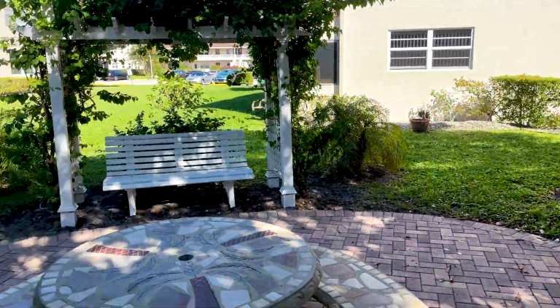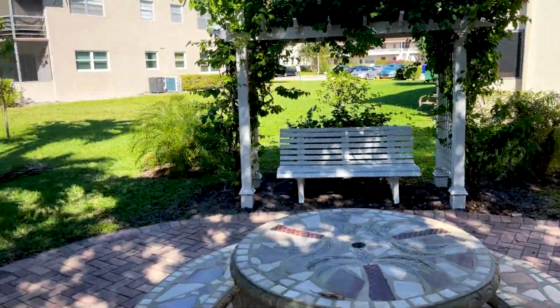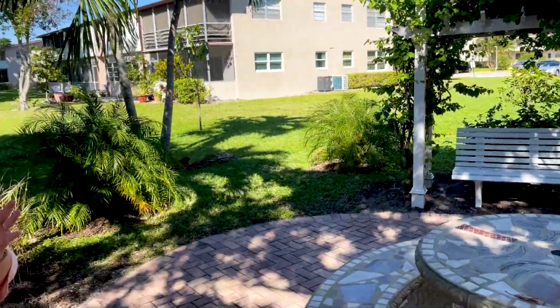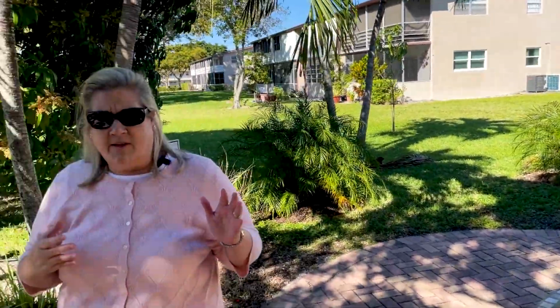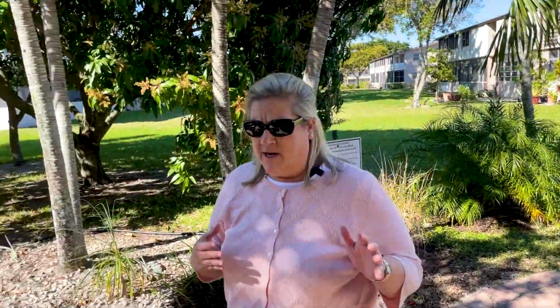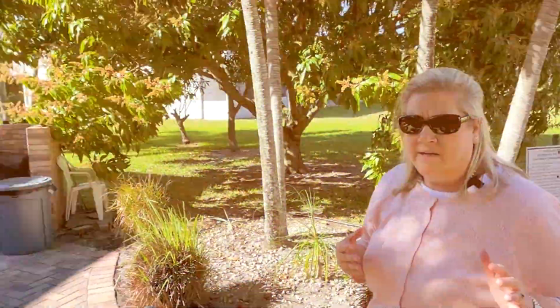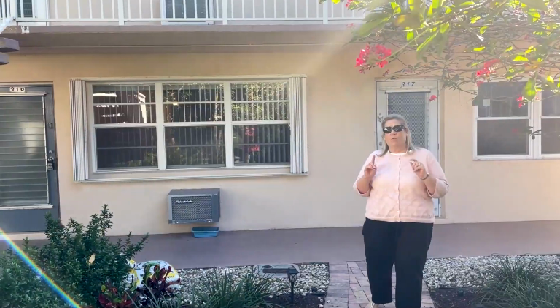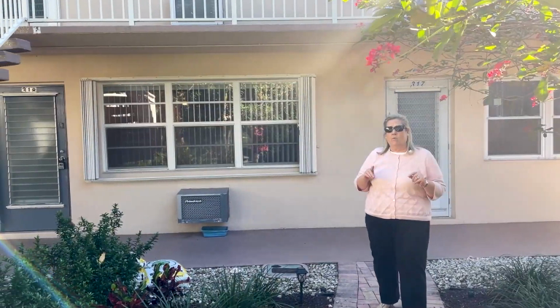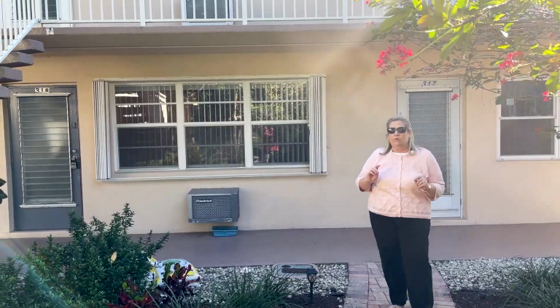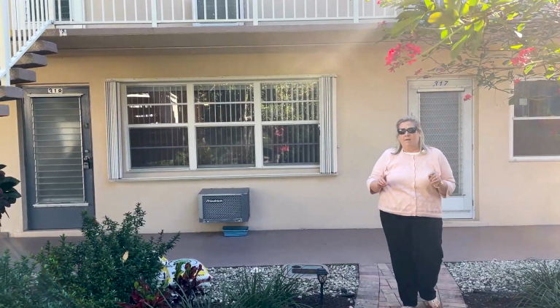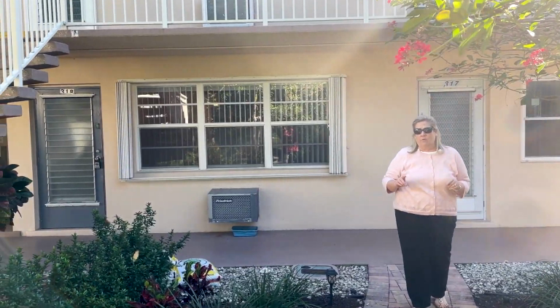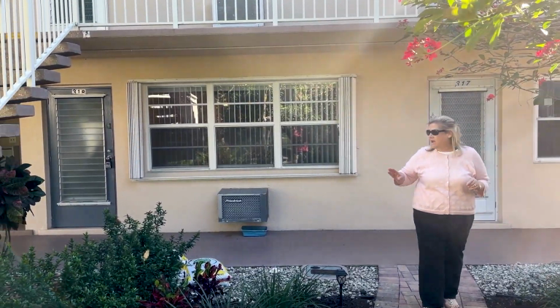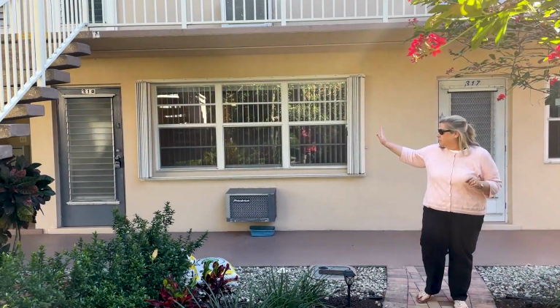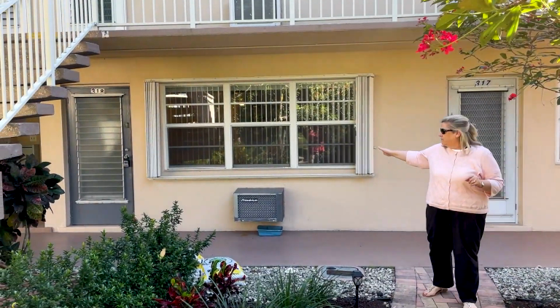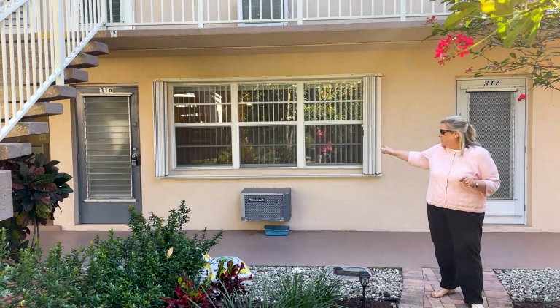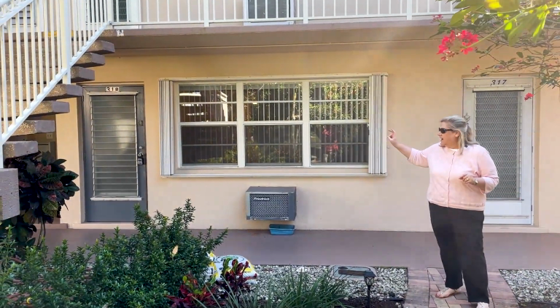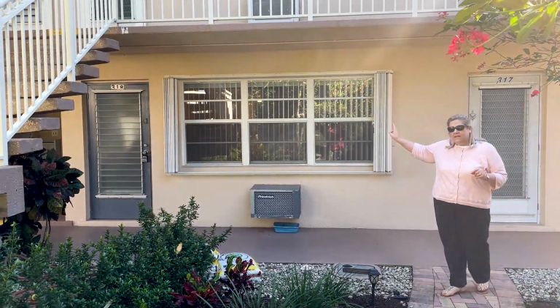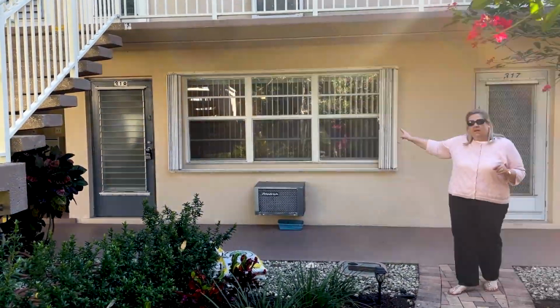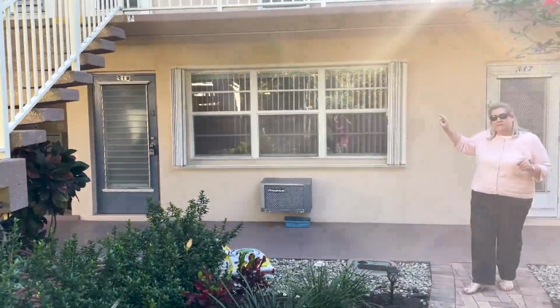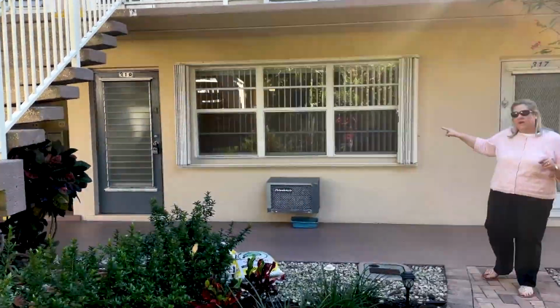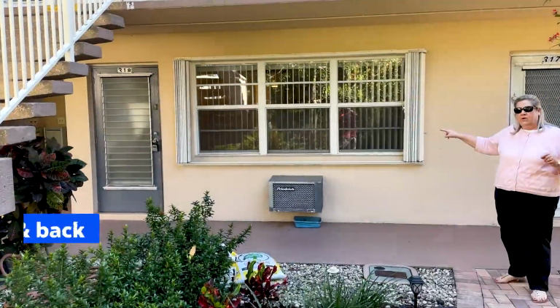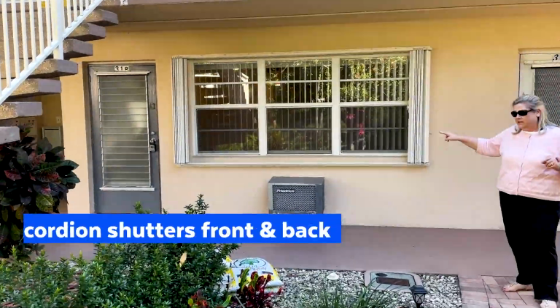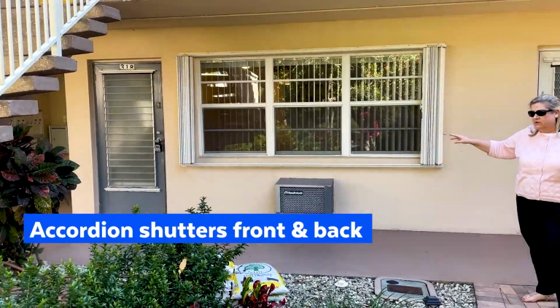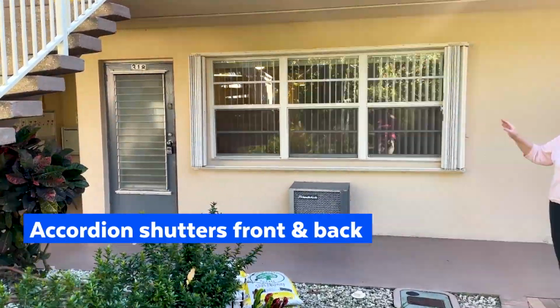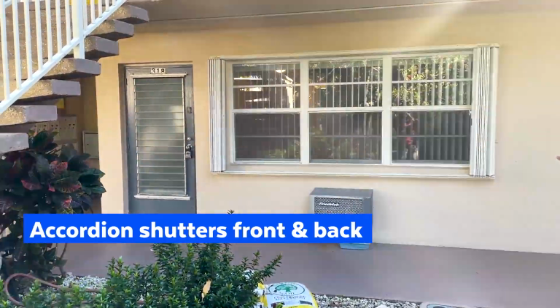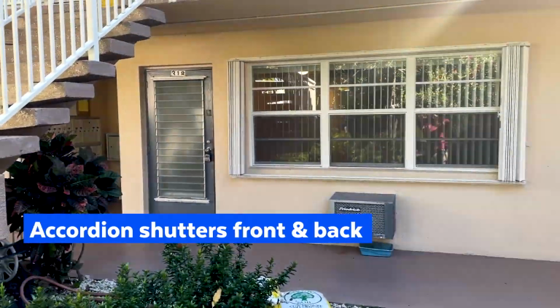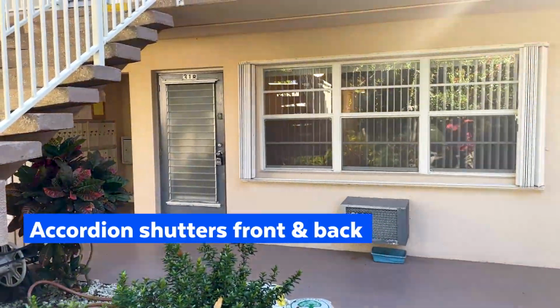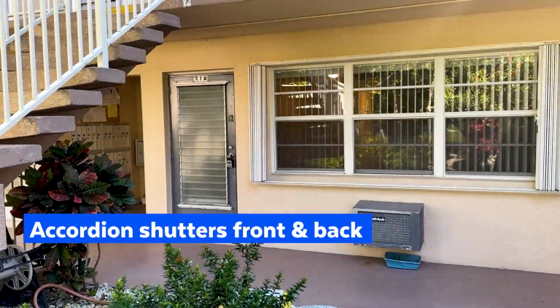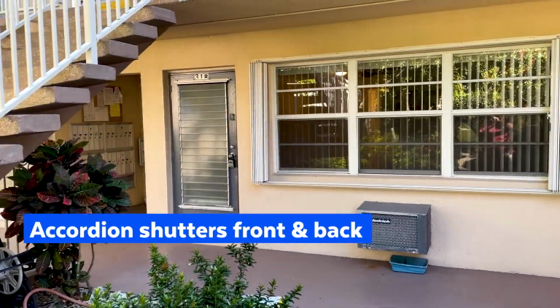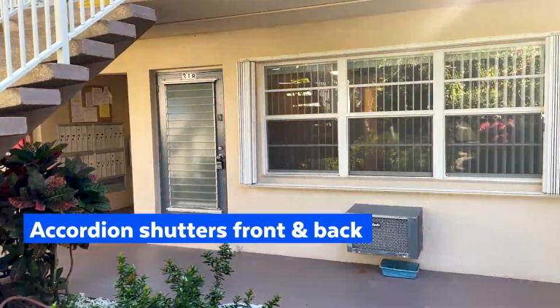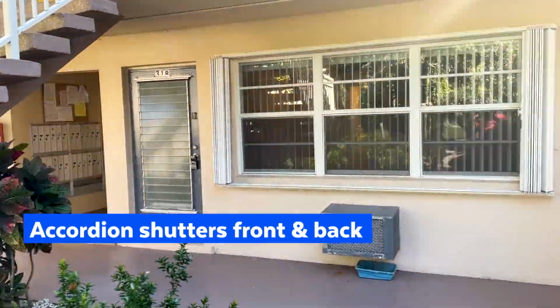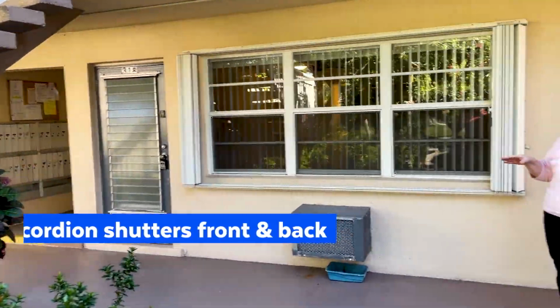Let's go take a look at the unit. It's a 1-bedroom, 1-bath ground floor unit right over here. It has hurricane accordion shutters front and back, so it offers full hurricane protection.